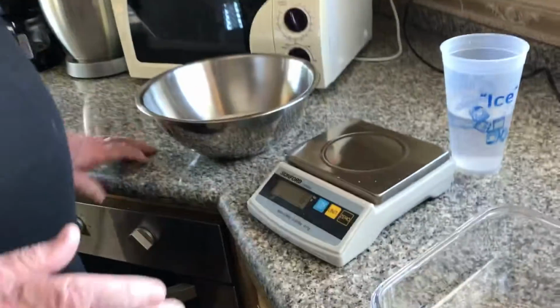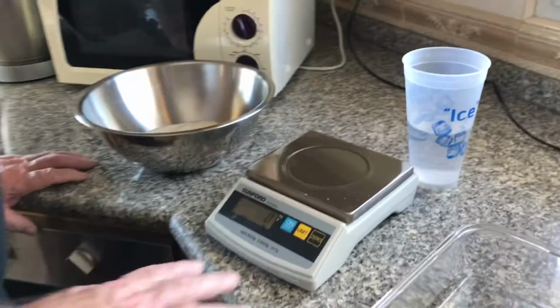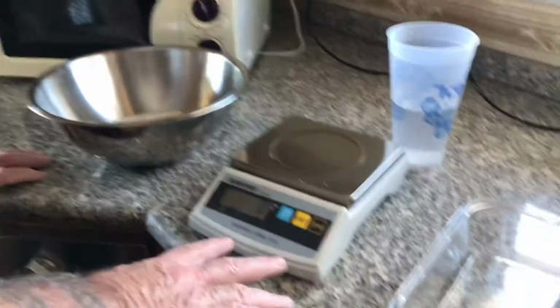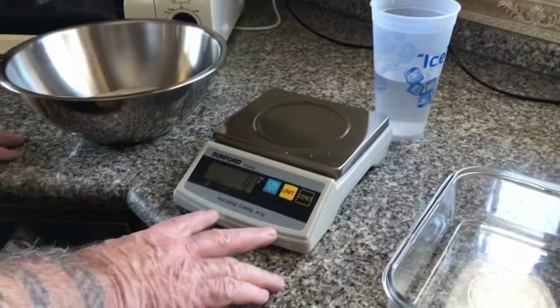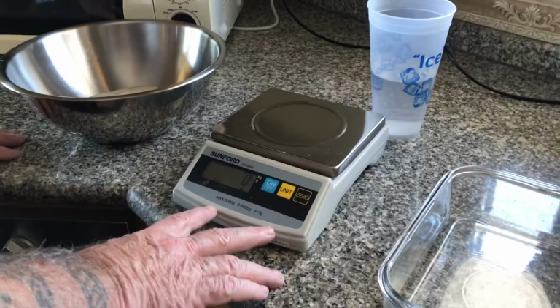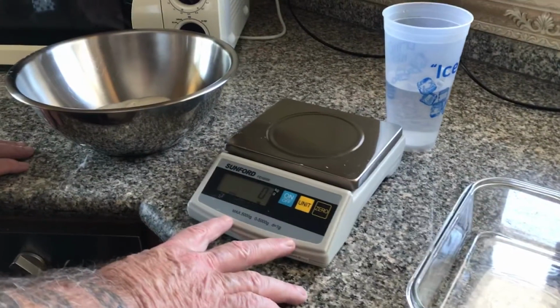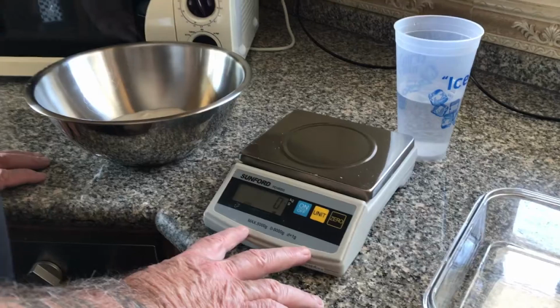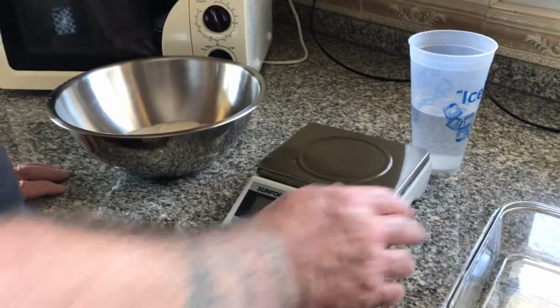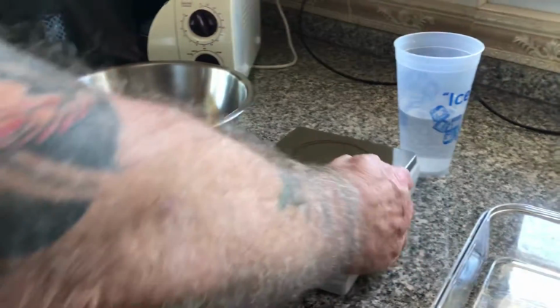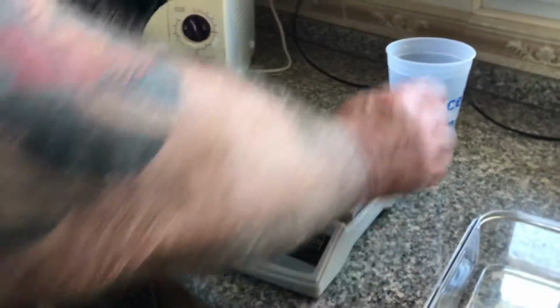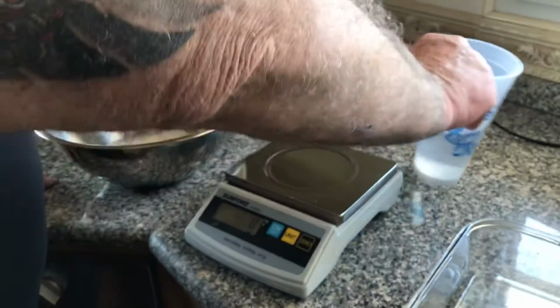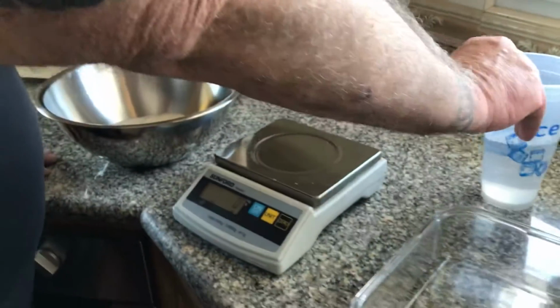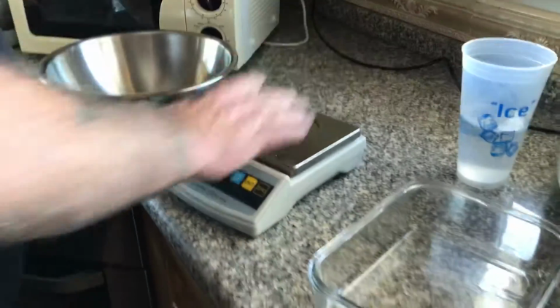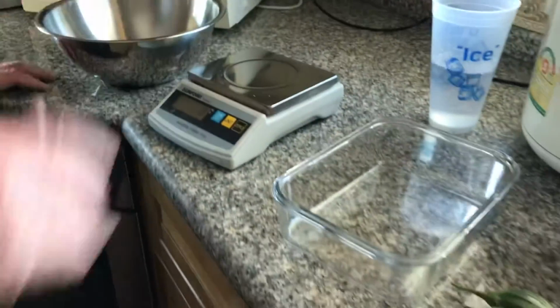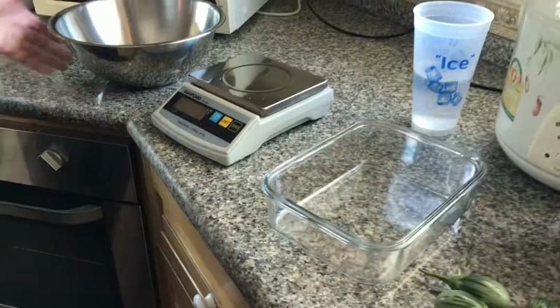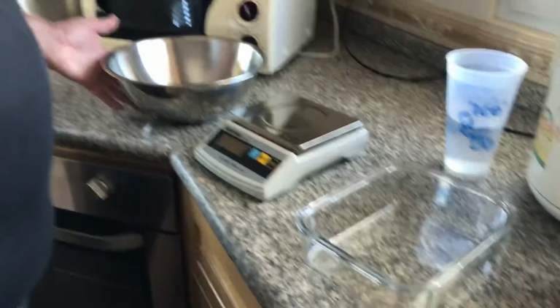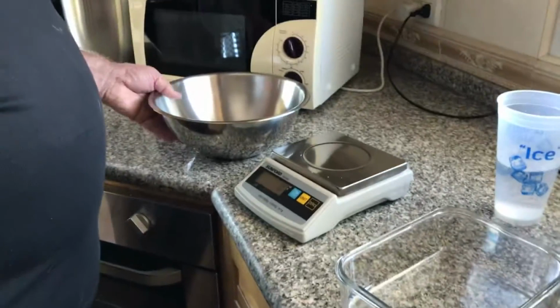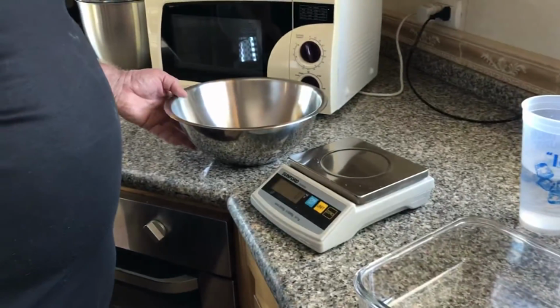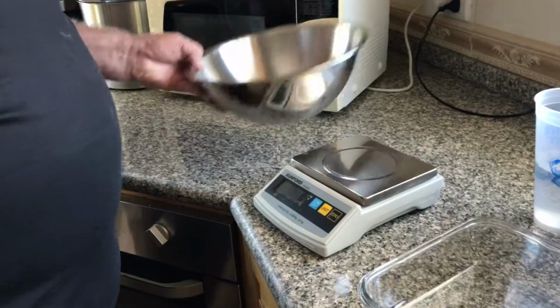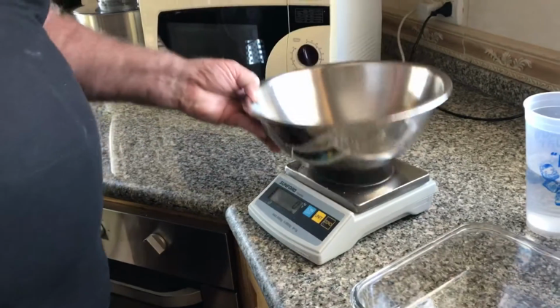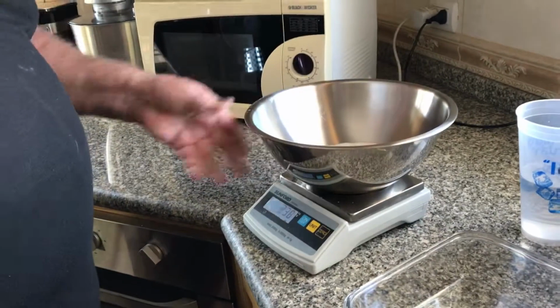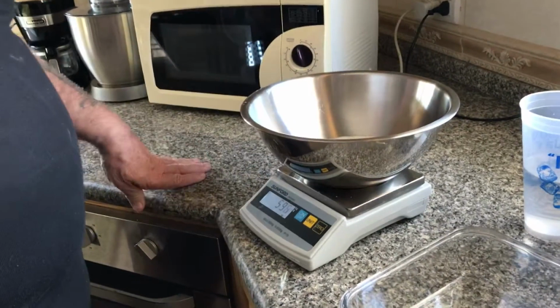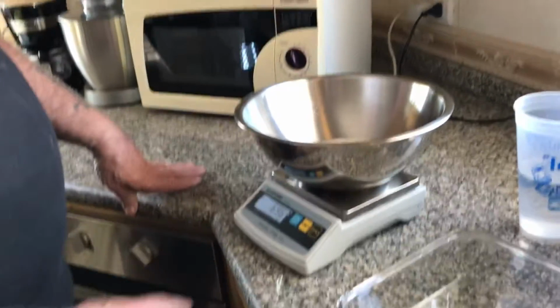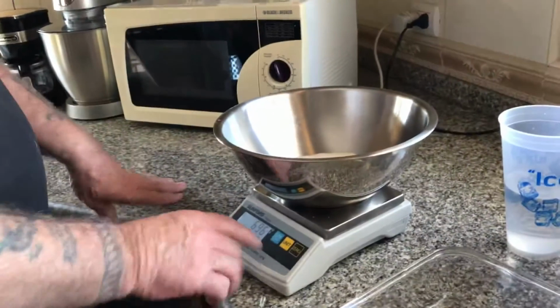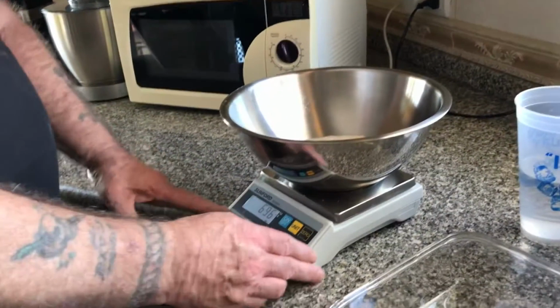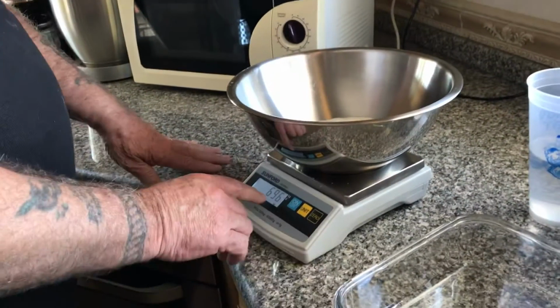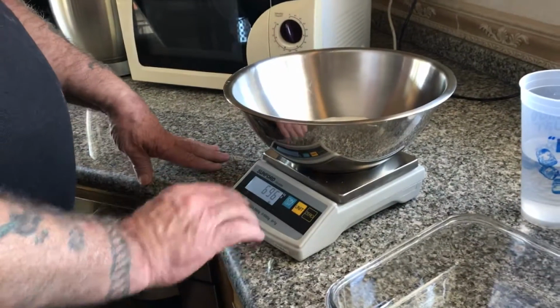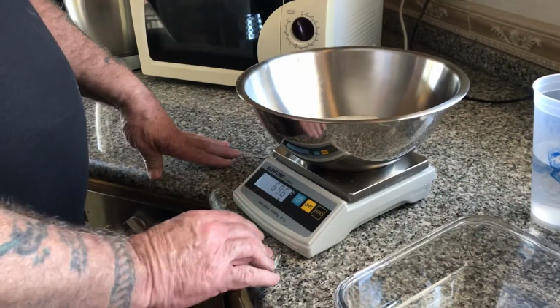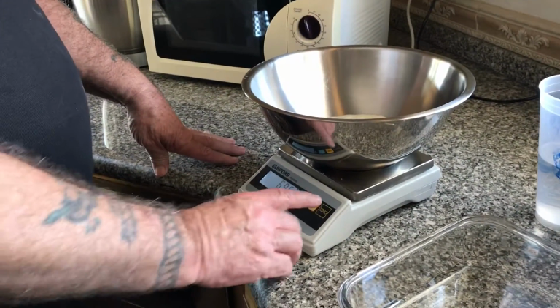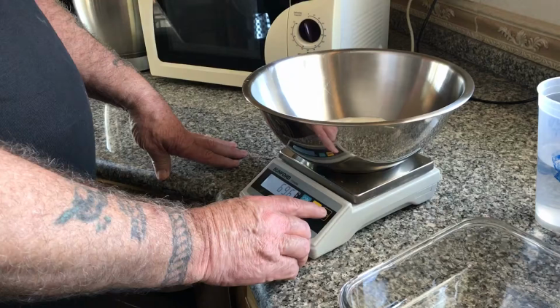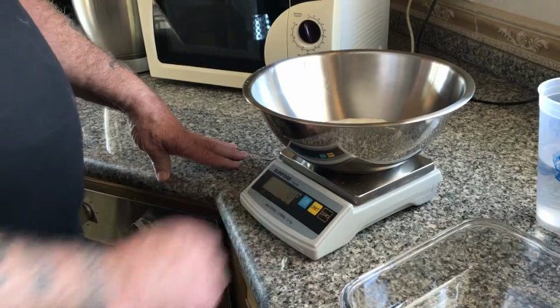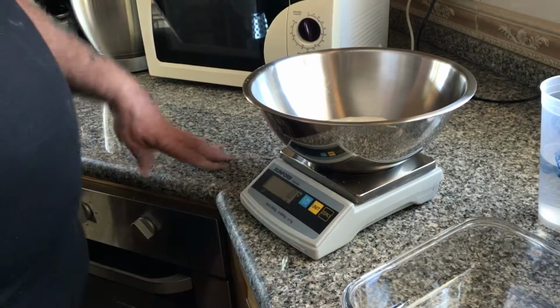So this is the digital scale that I use right here. I like this digital scale because I can zero it out. I'm going to put this on here, and right now it's 696, but I'm going to zero it out.